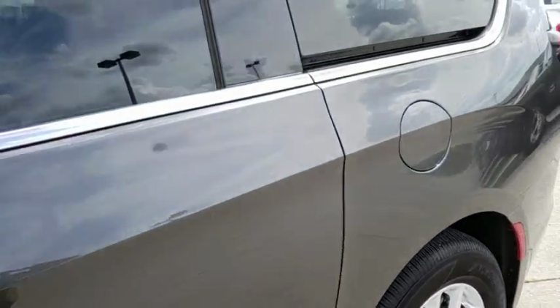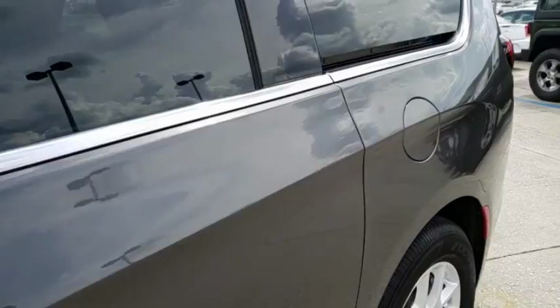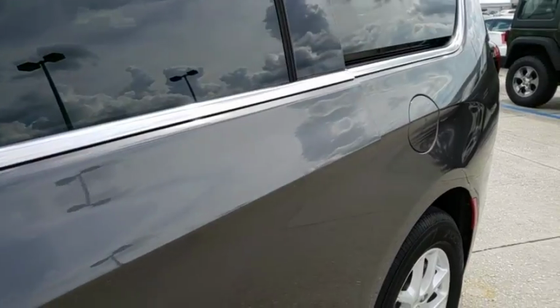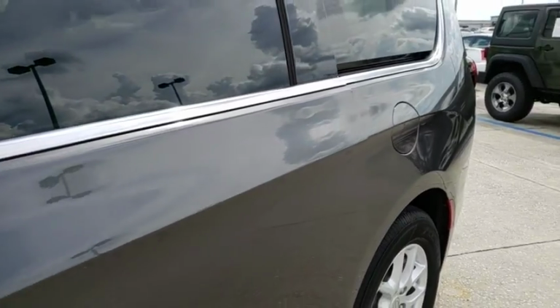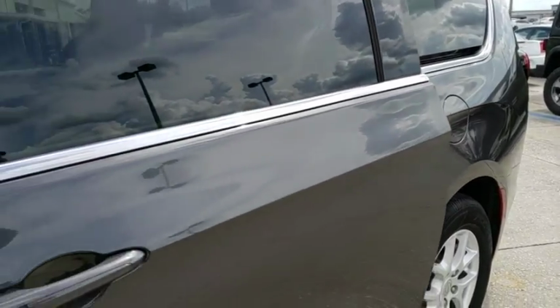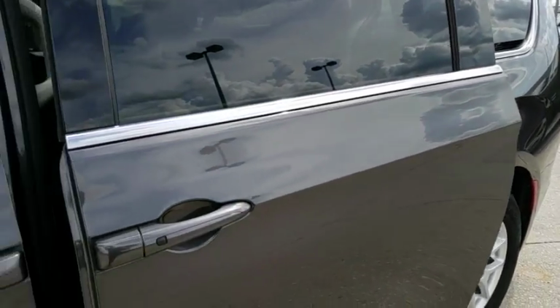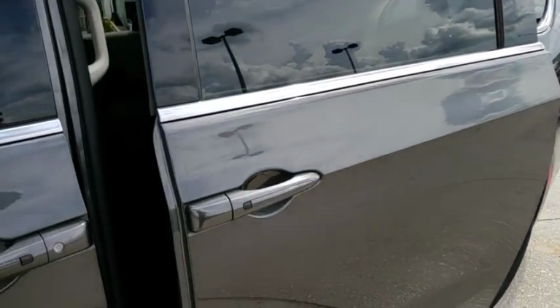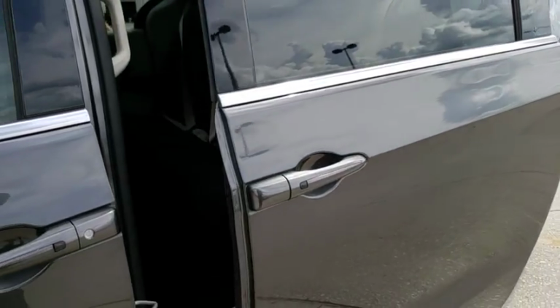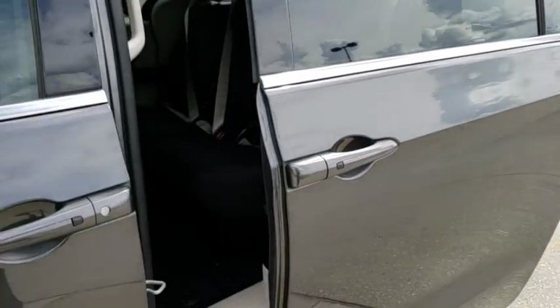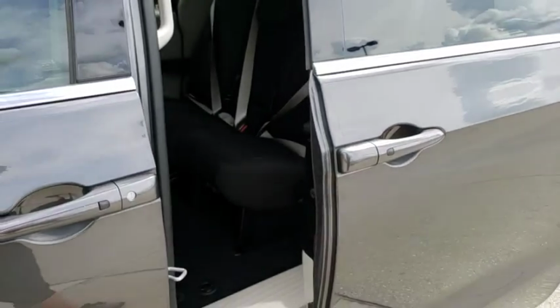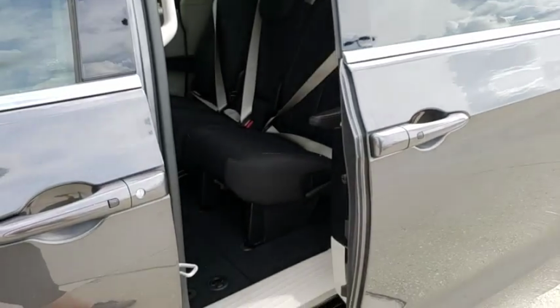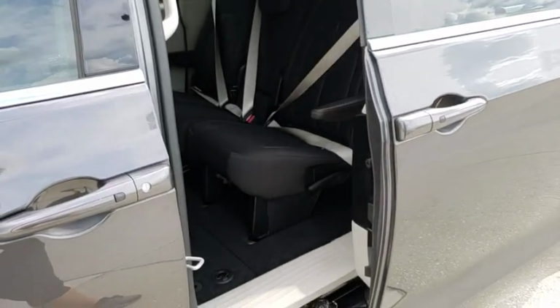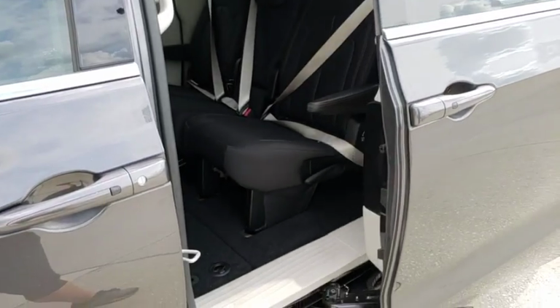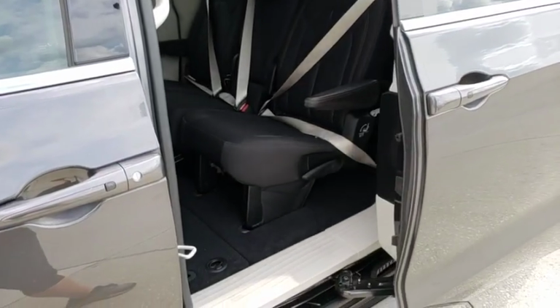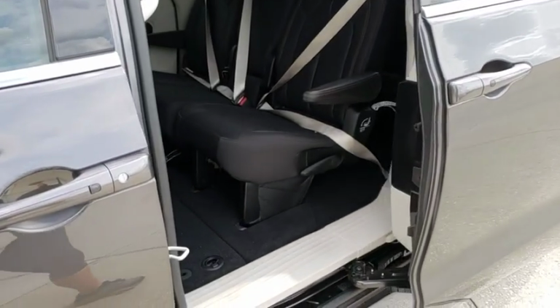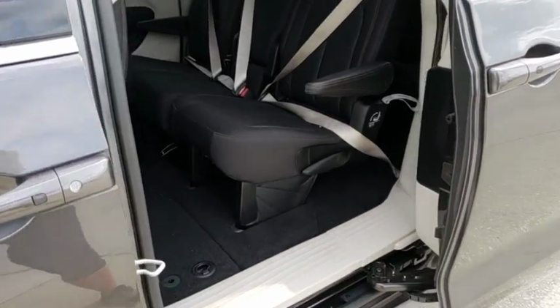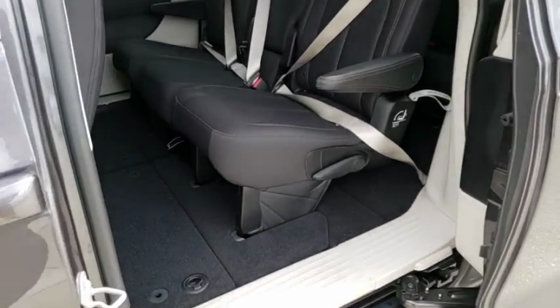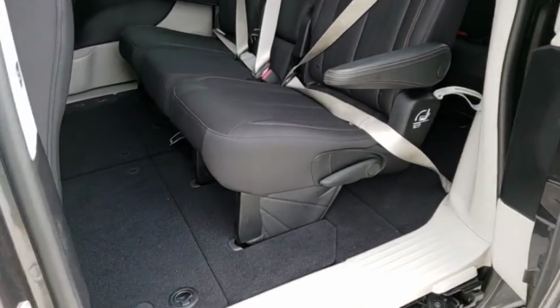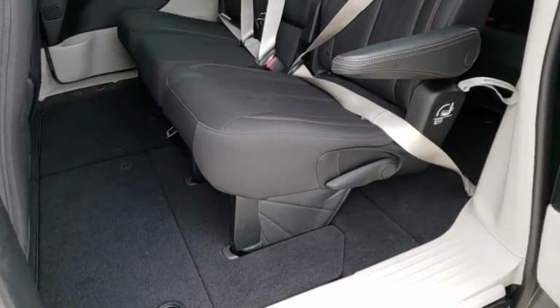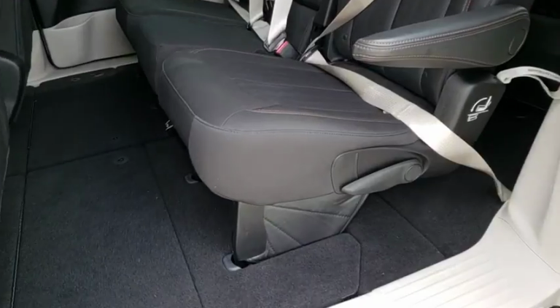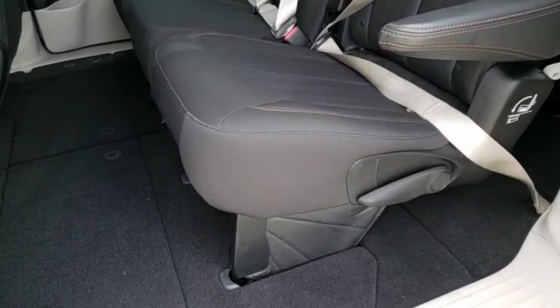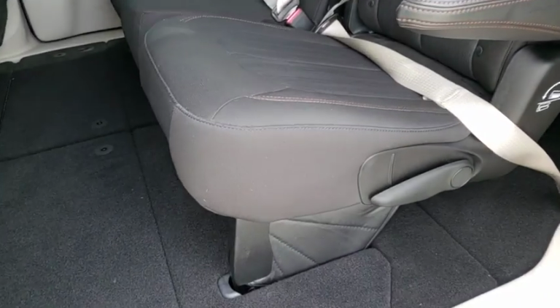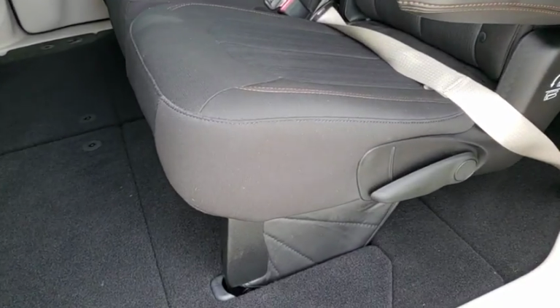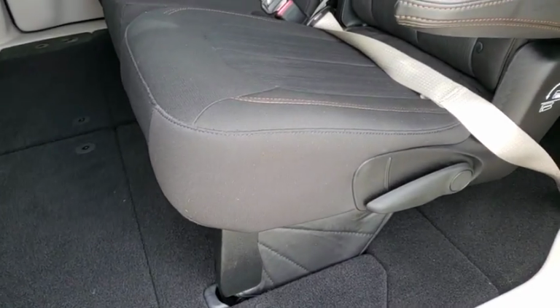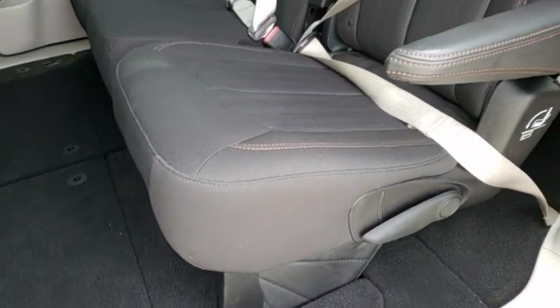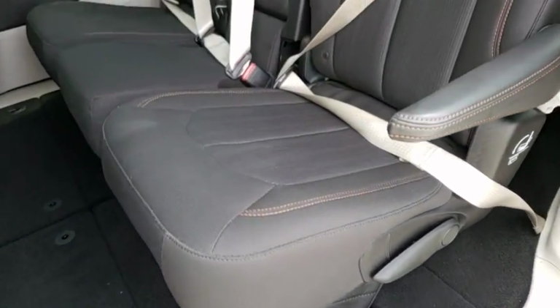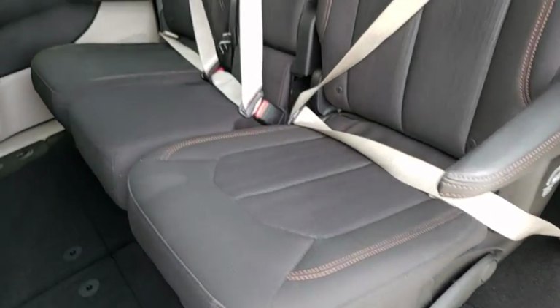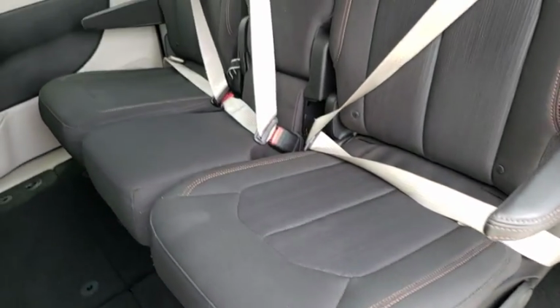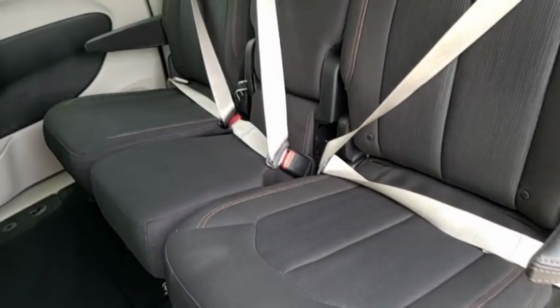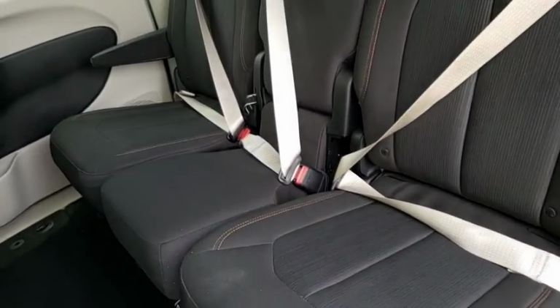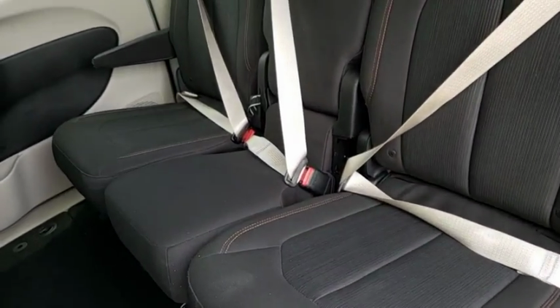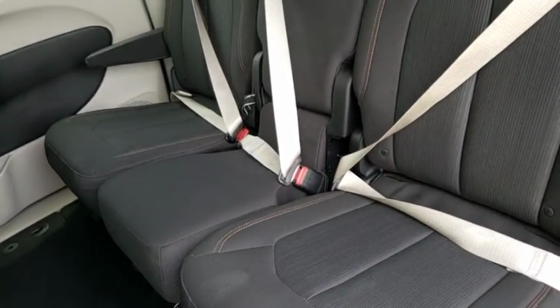Brake assist, overhead console, tachometer, power driver's seat, tilt steering wheel. If you like it online, you'll love it in your driveway. Take it for a spin today!